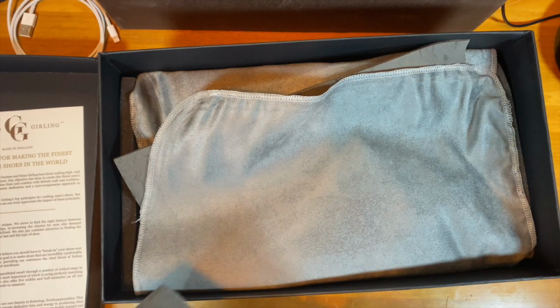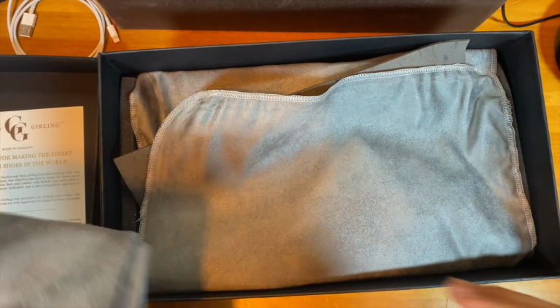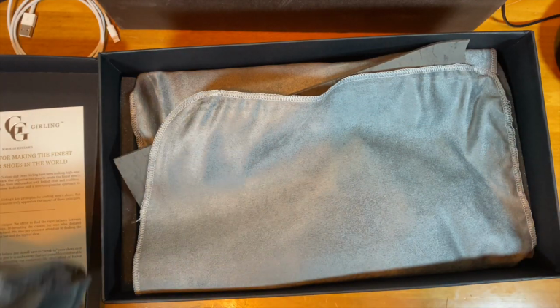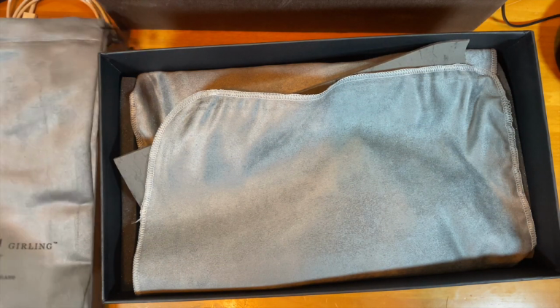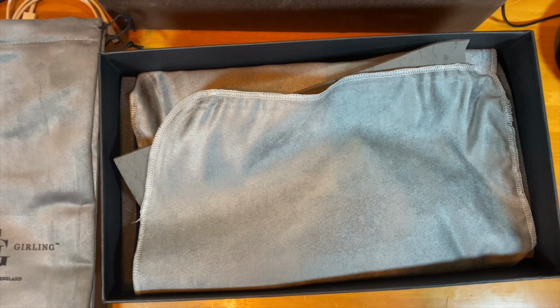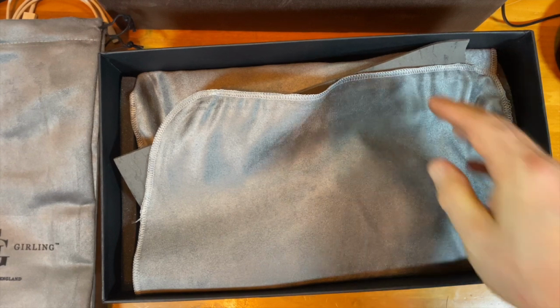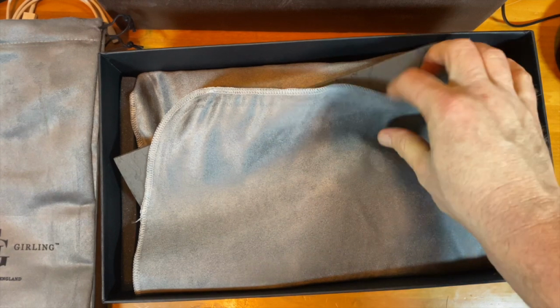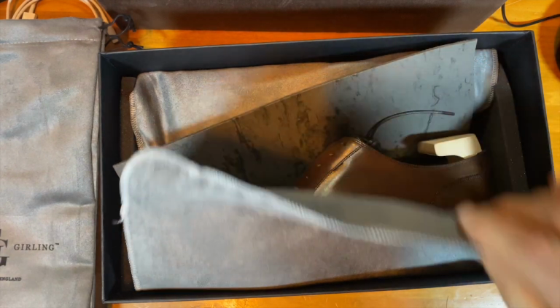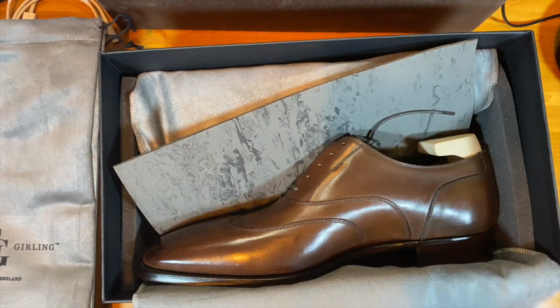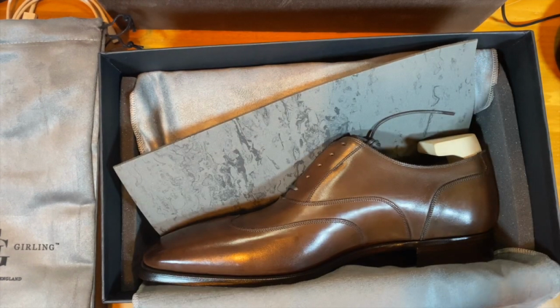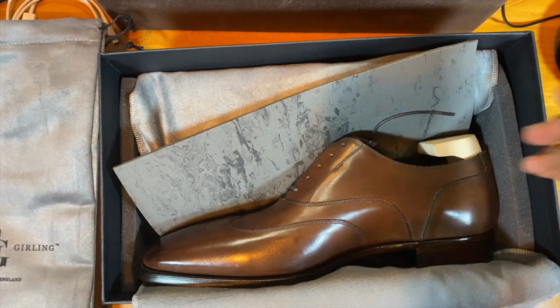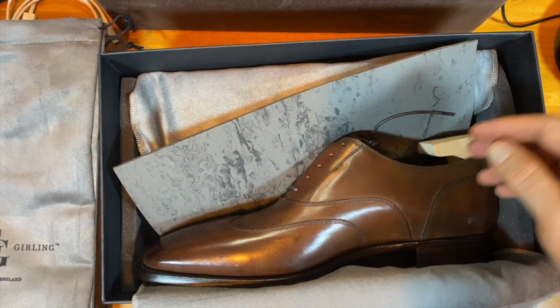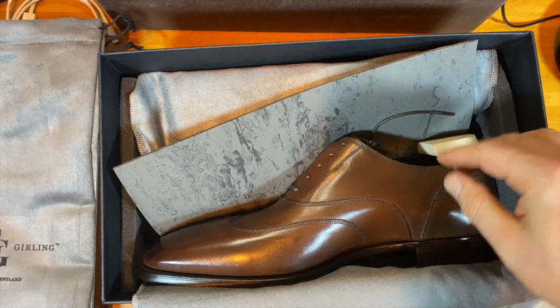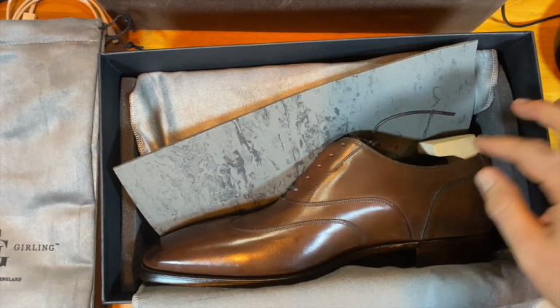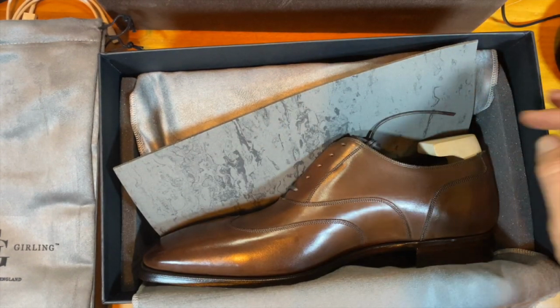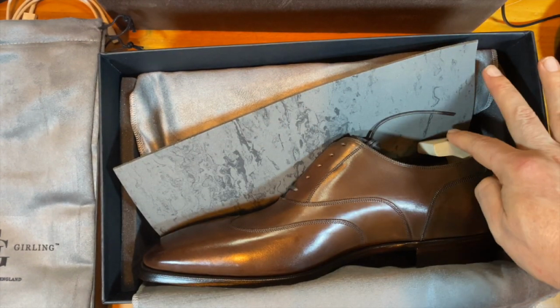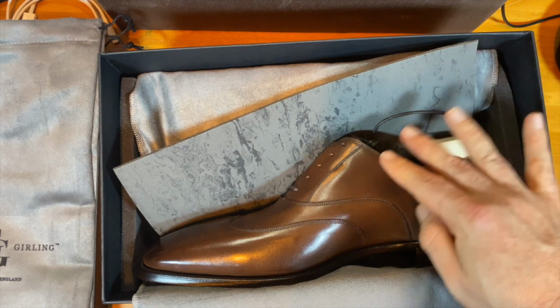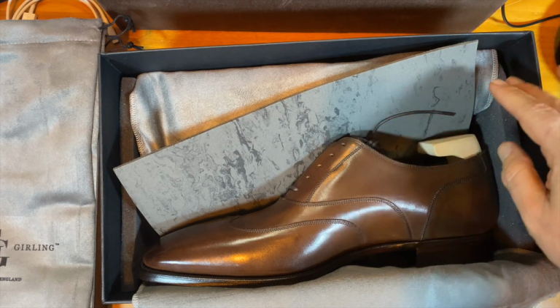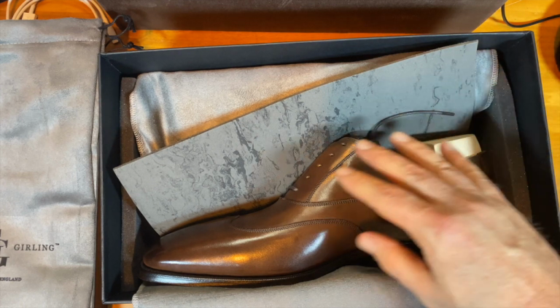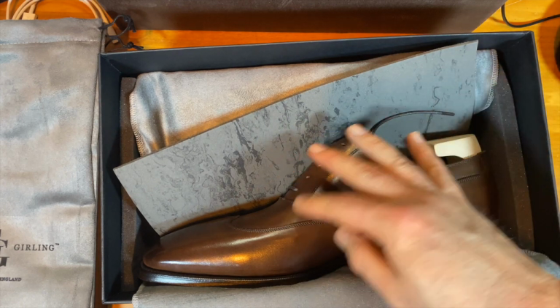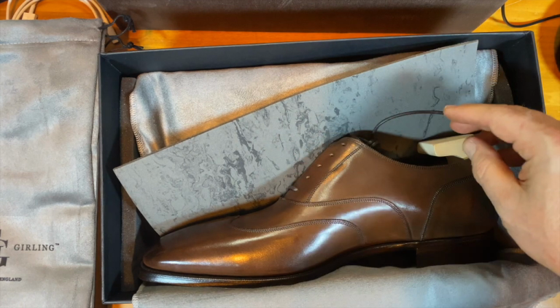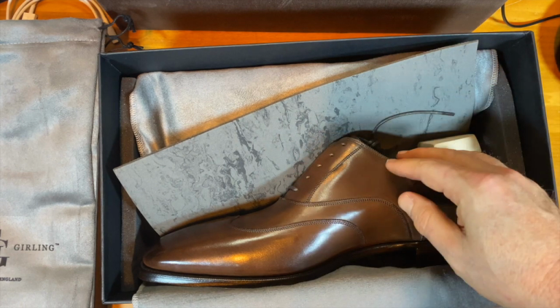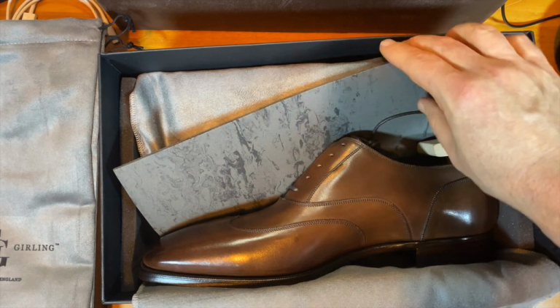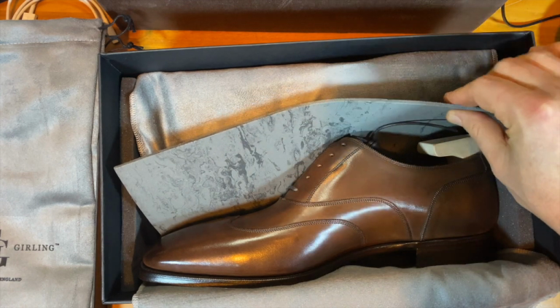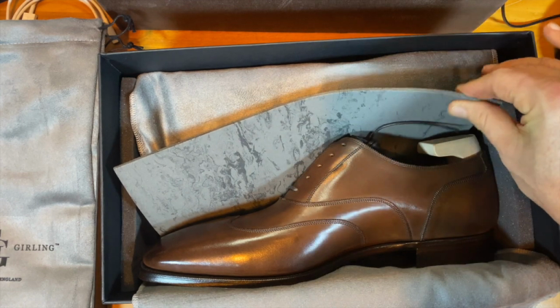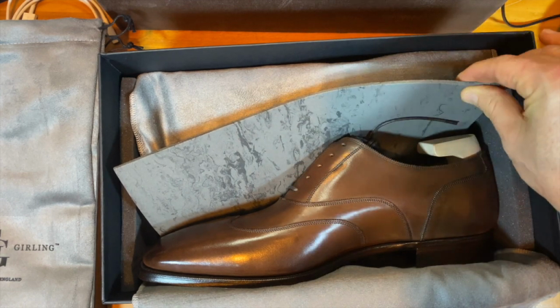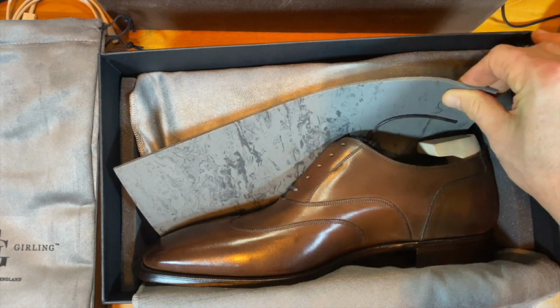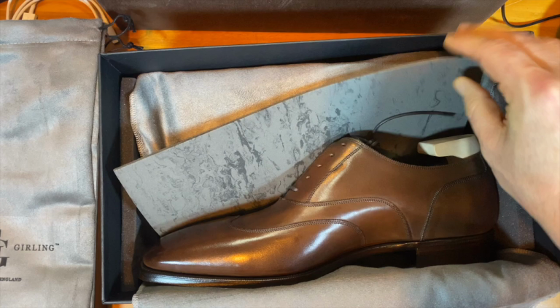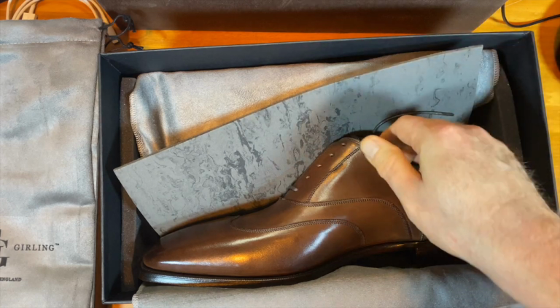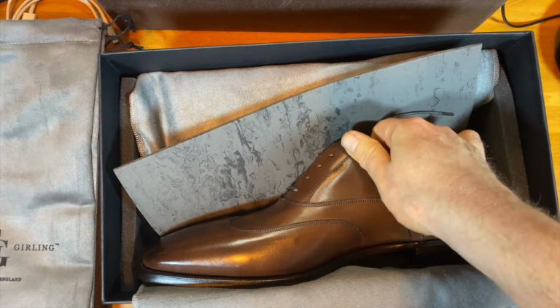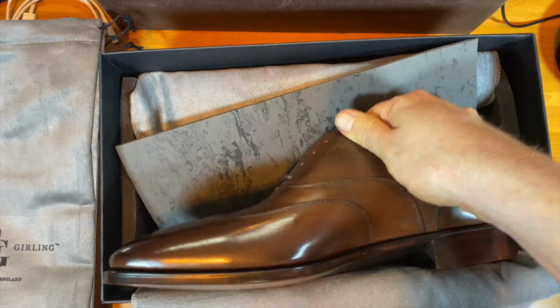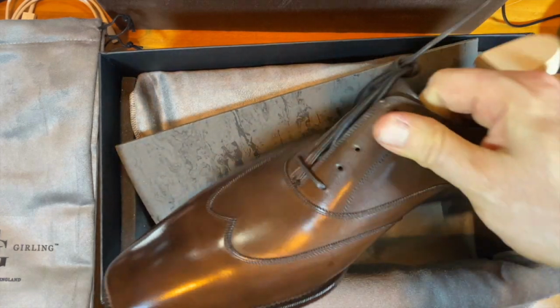I had a shoe bag. I actually added the trees before doing the unboxing just to keep them straight, keeping it clean.